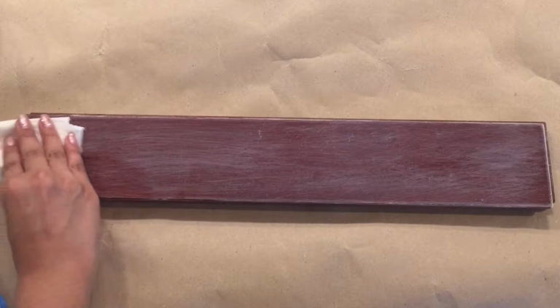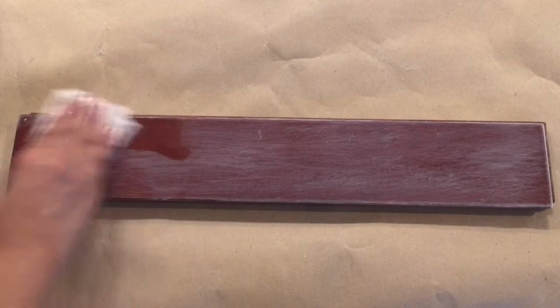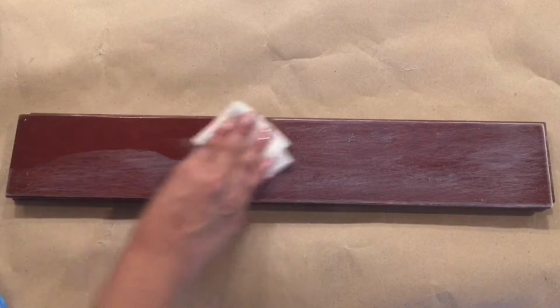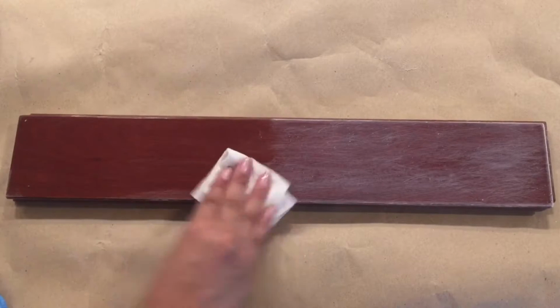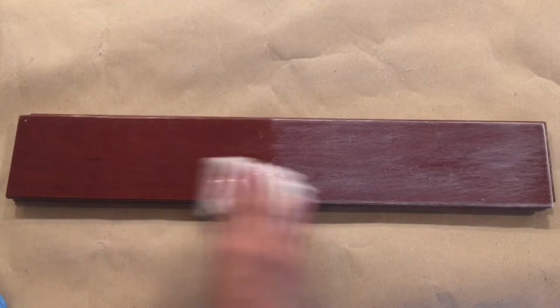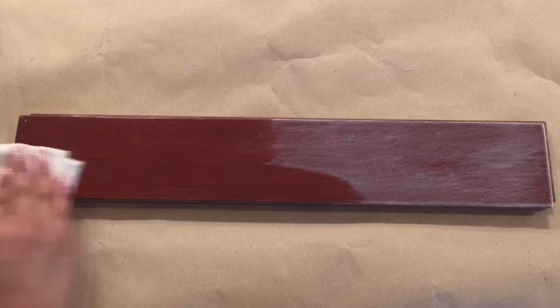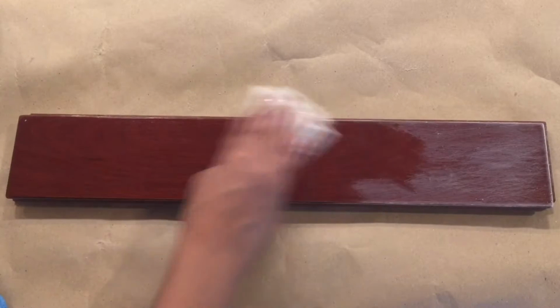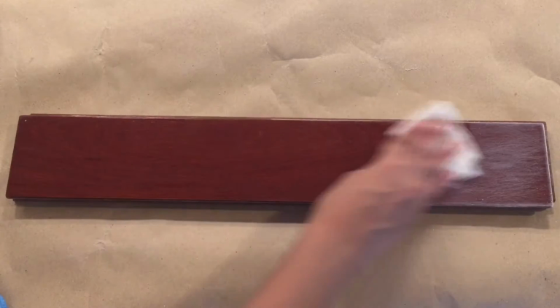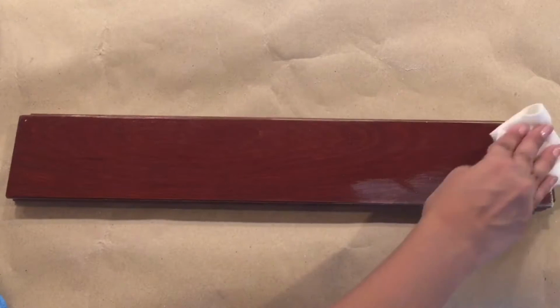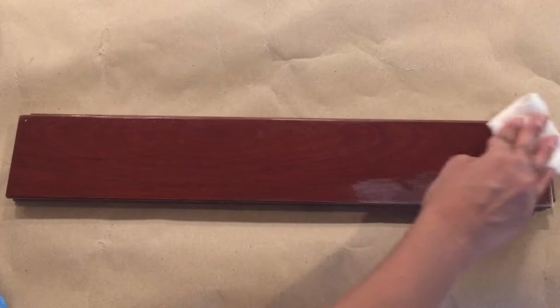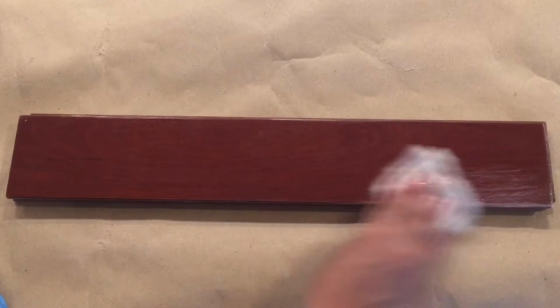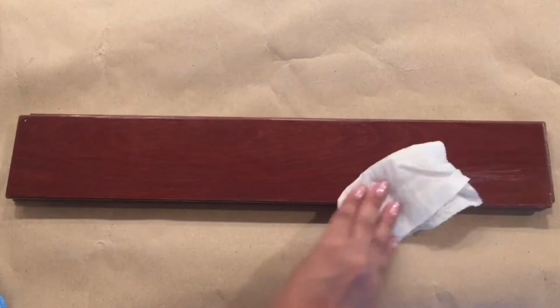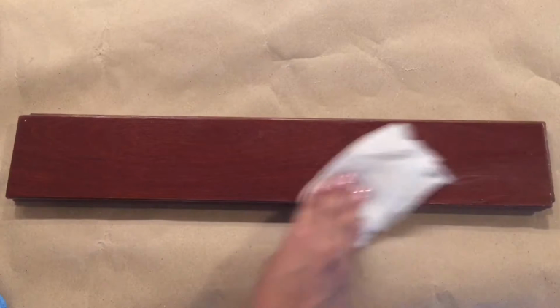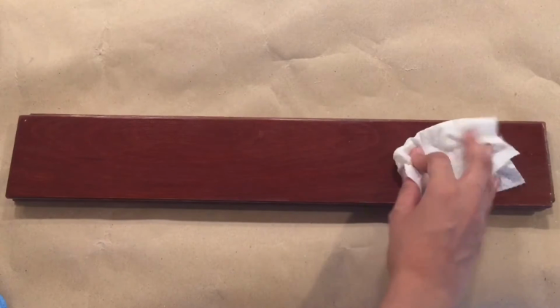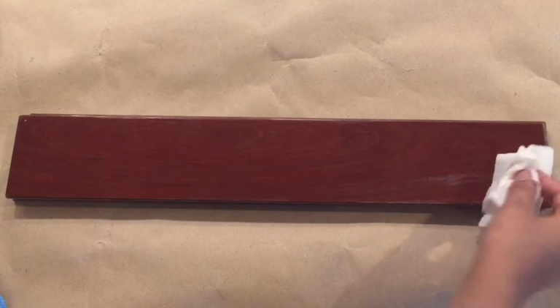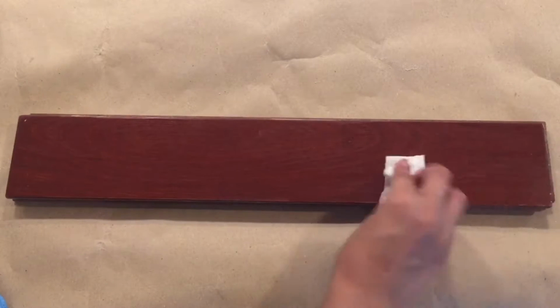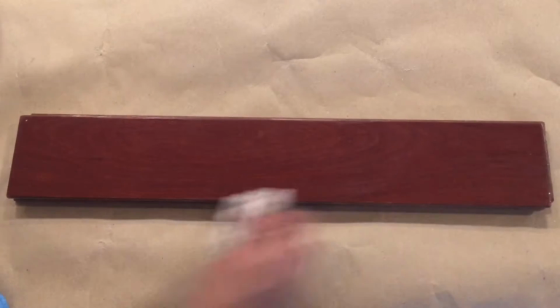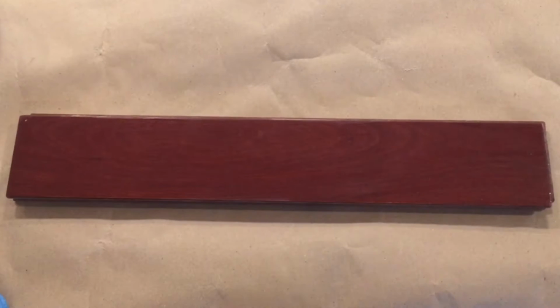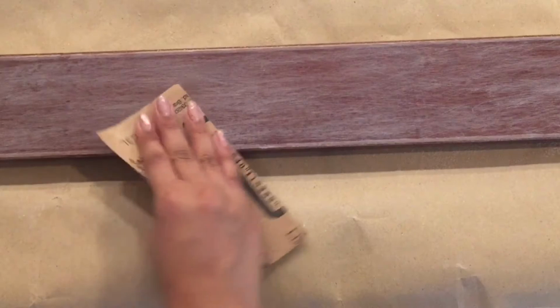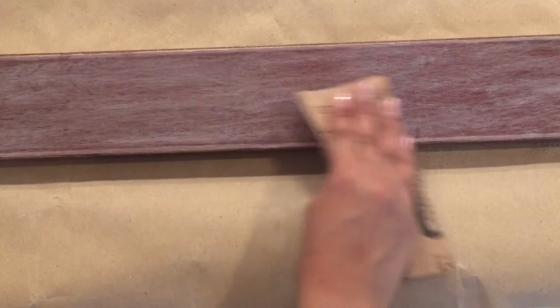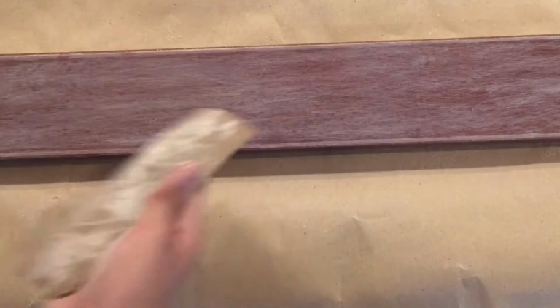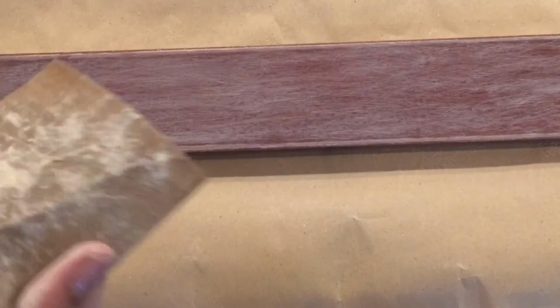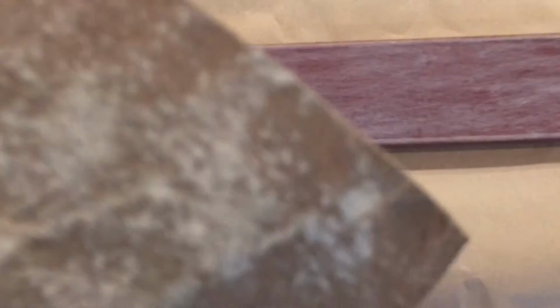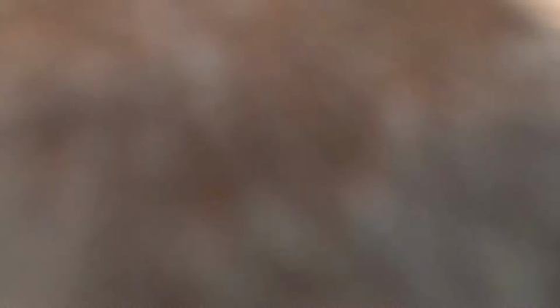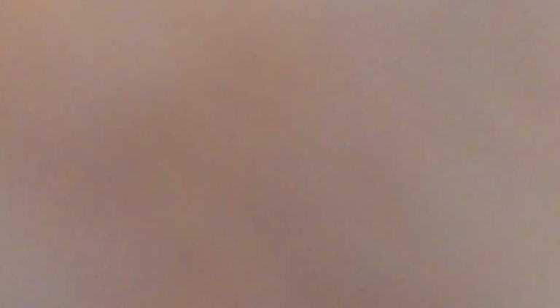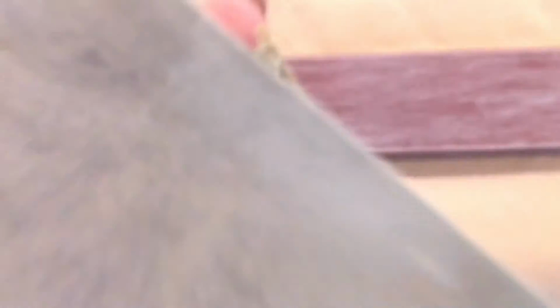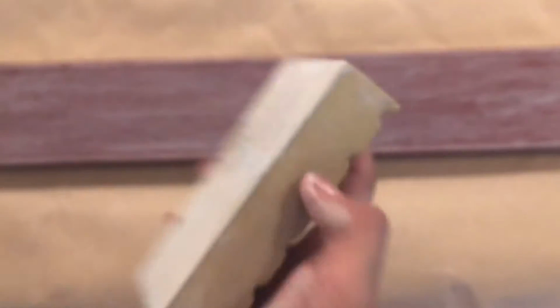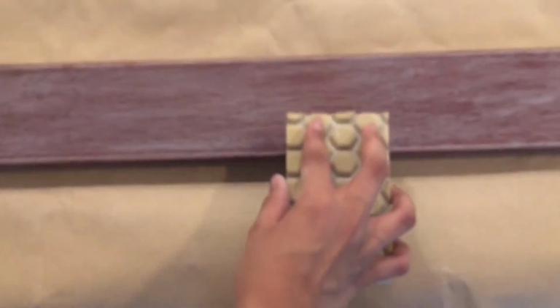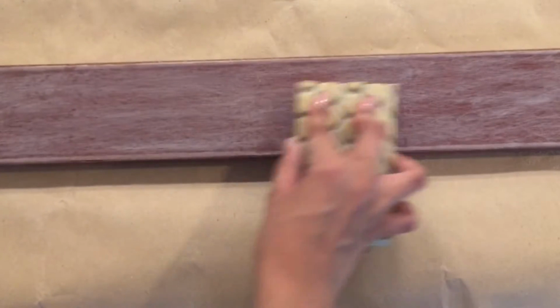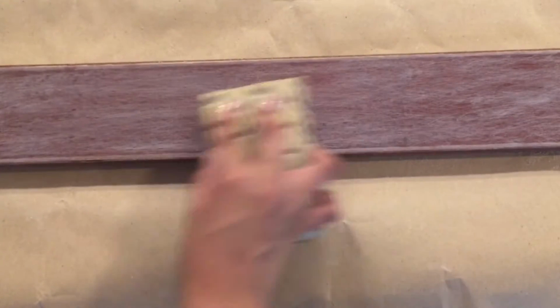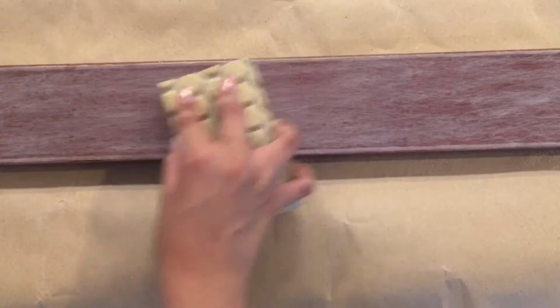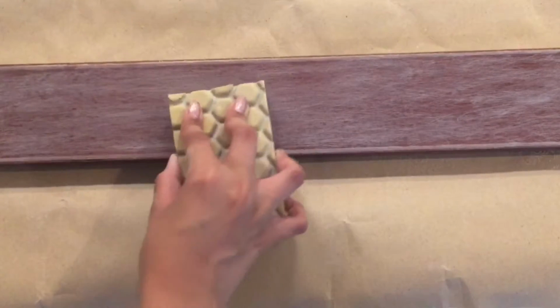I'm going in with a damp cloth just to remove that dust, and you can see it looks pretty much exactly the same as before. So we do another round of sanding and the sanding block as well, and then wipe it down.